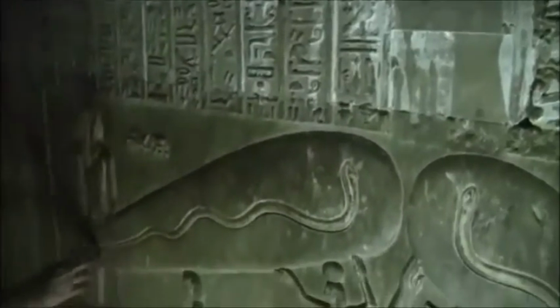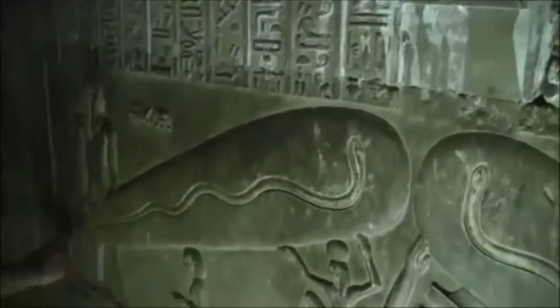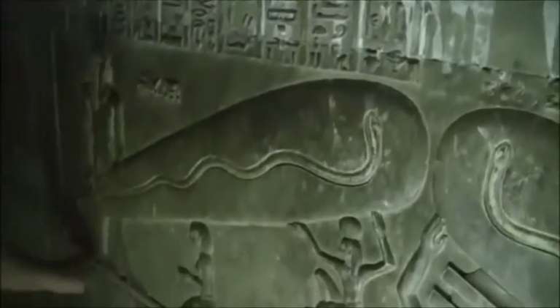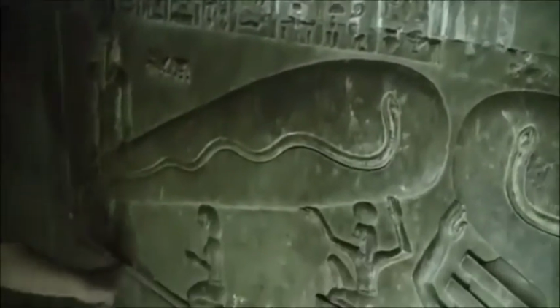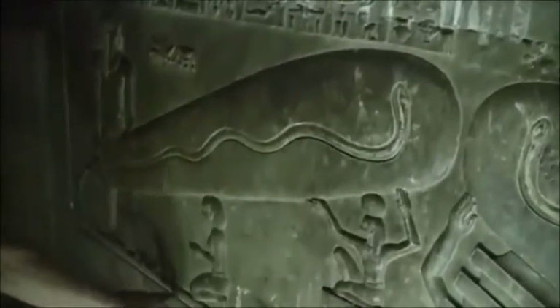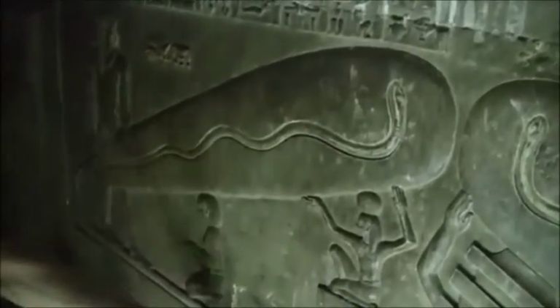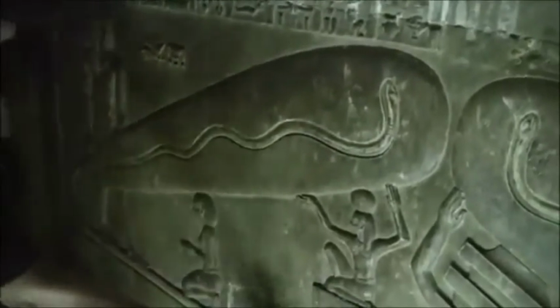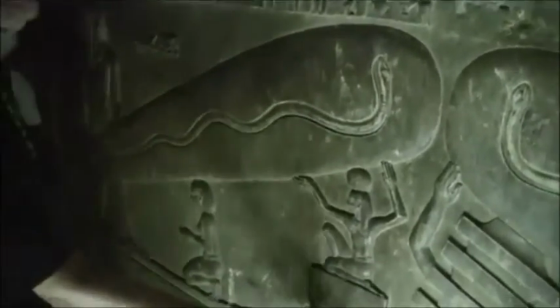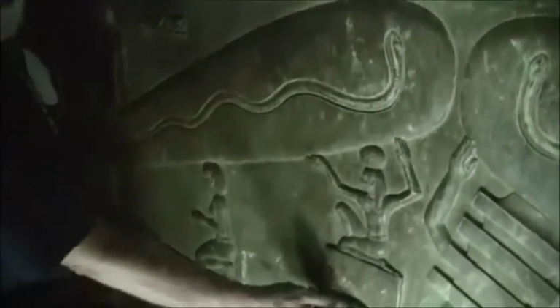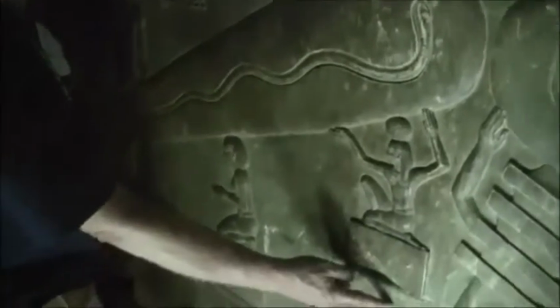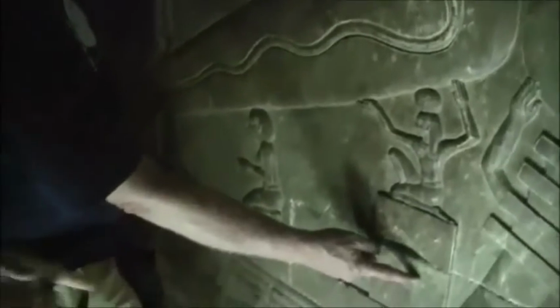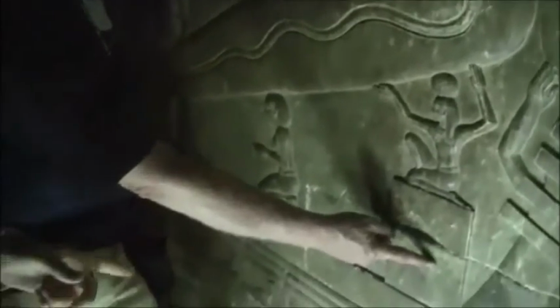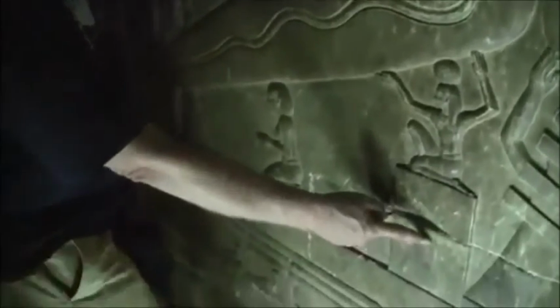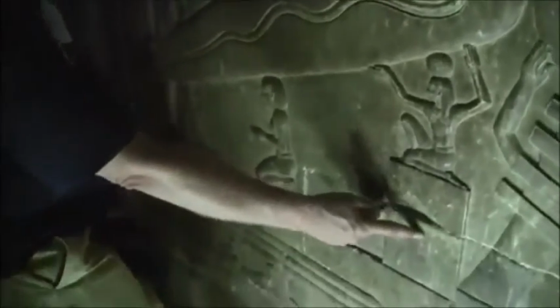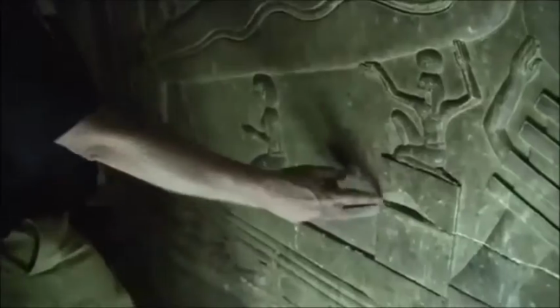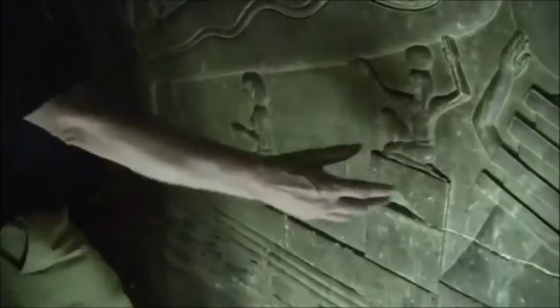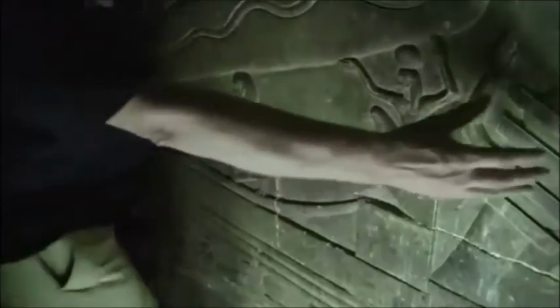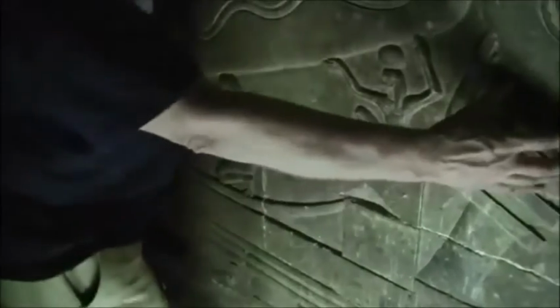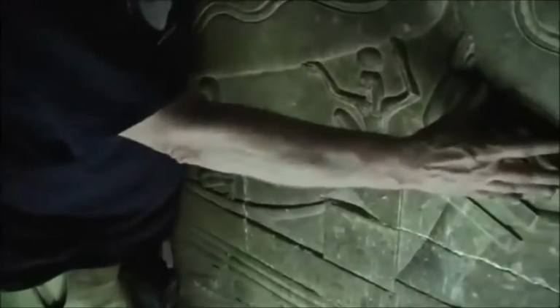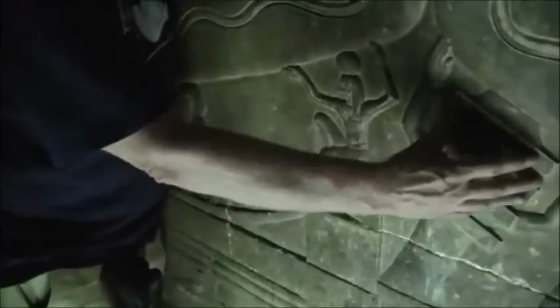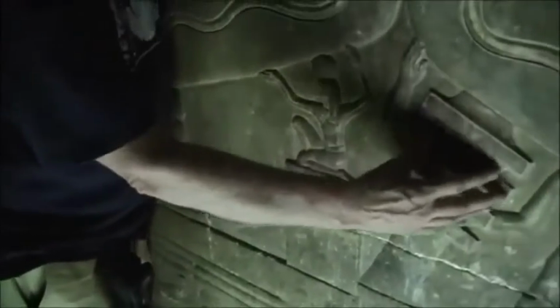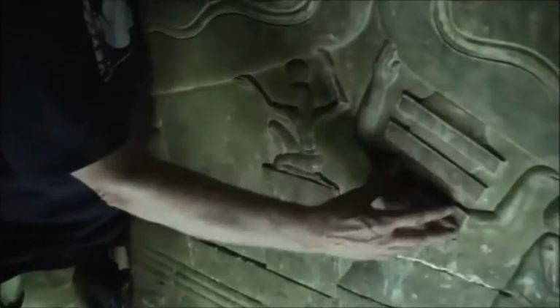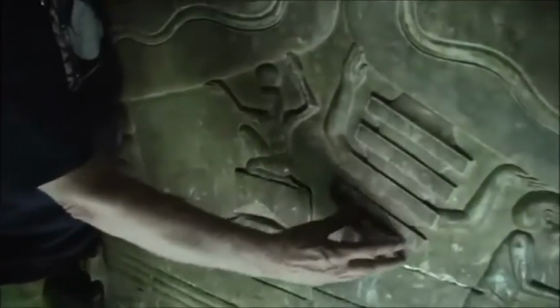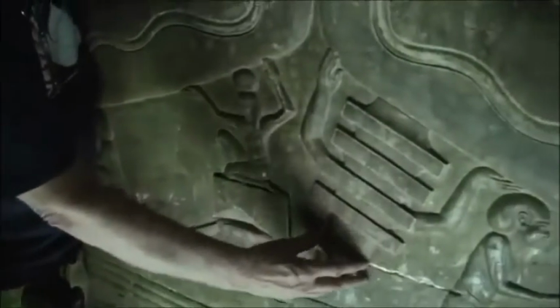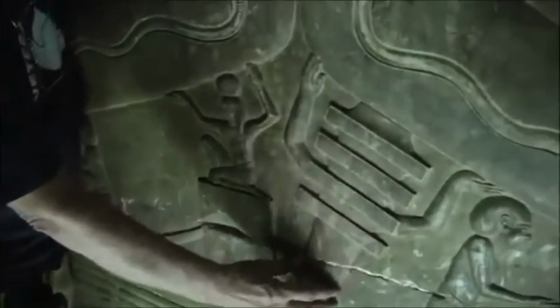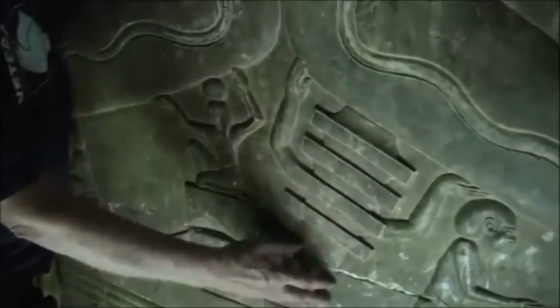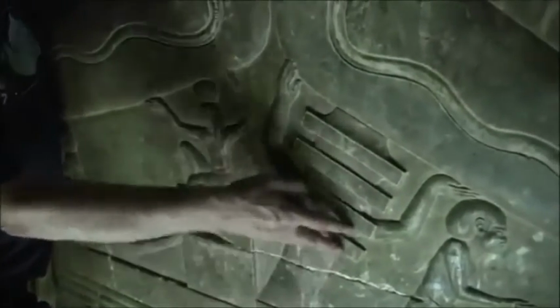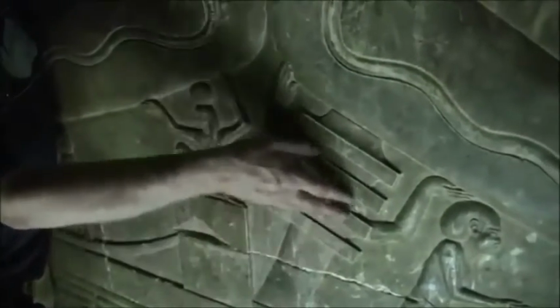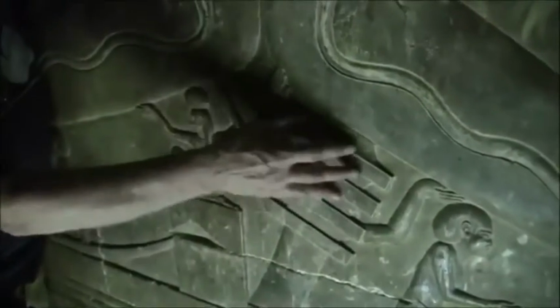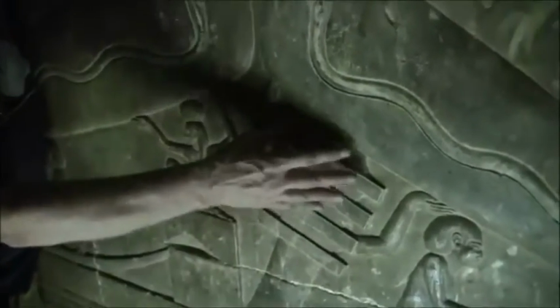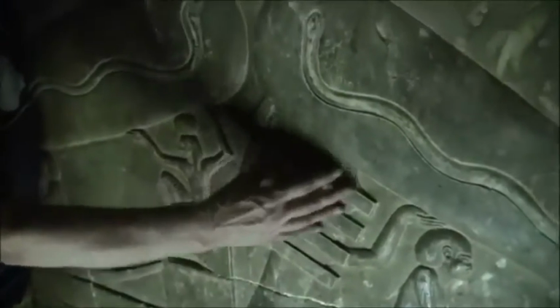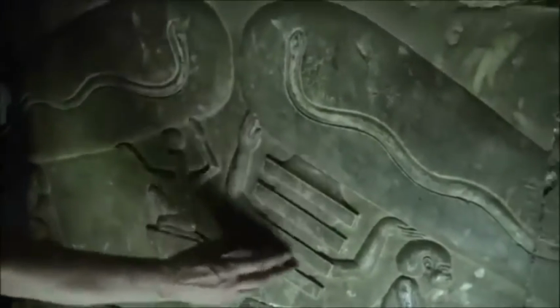If it's symbolic, why do you have a wire being plugged into a box? That was a box, of course. And this is the backbone of Osiris — the Djed pillar.